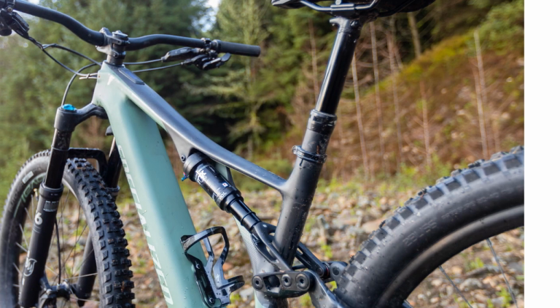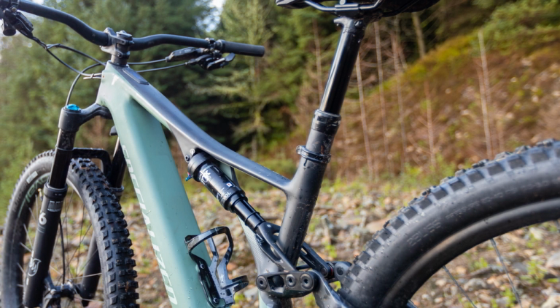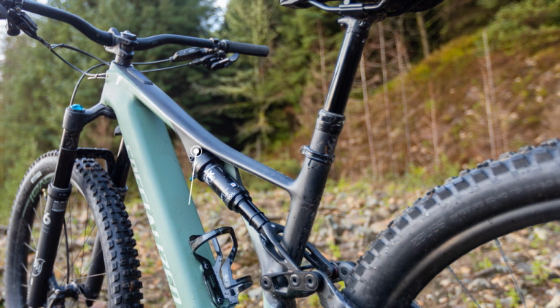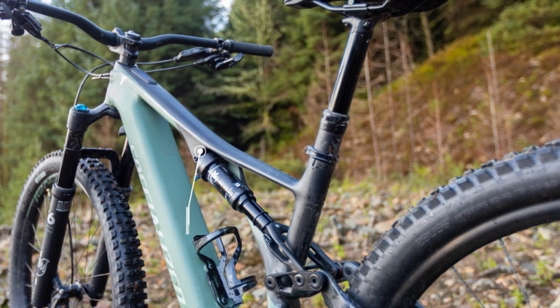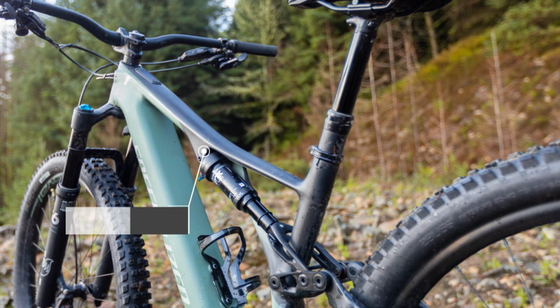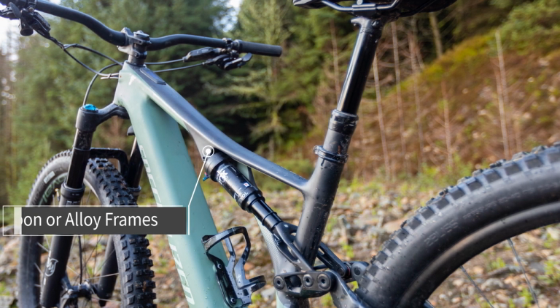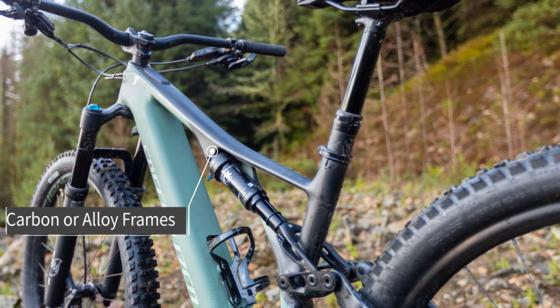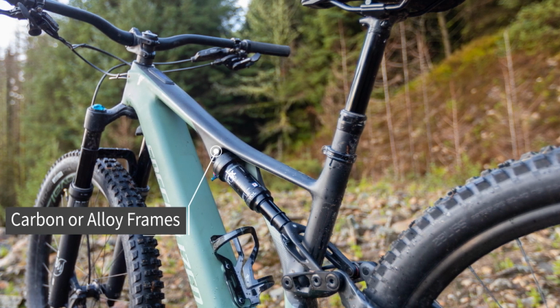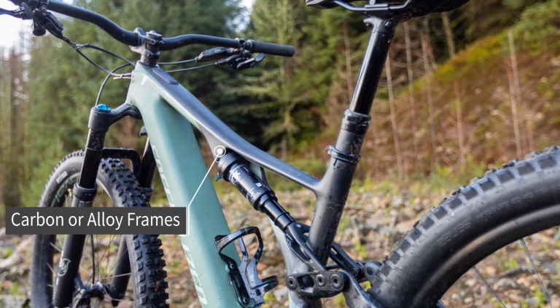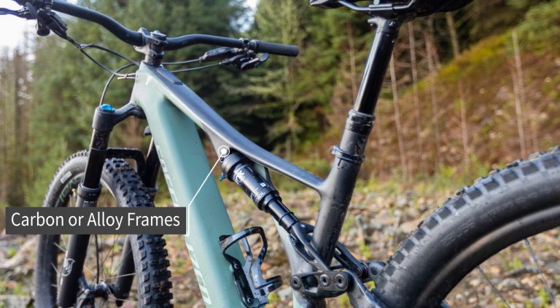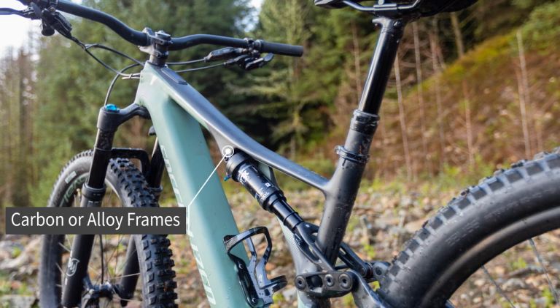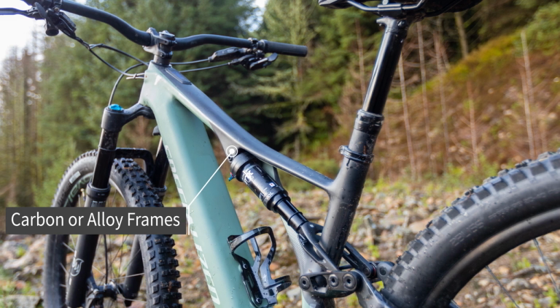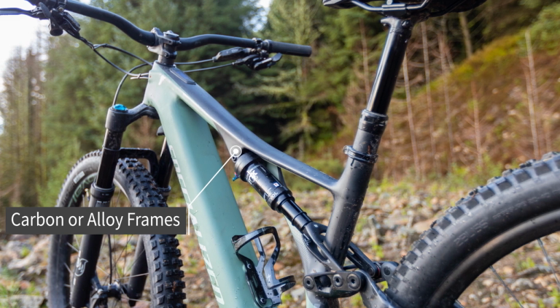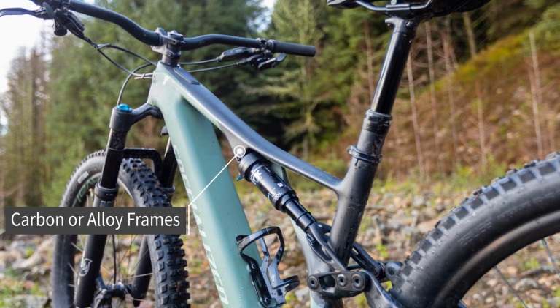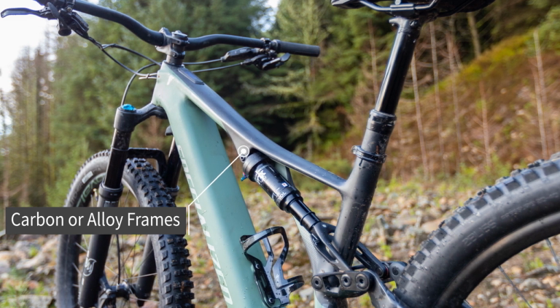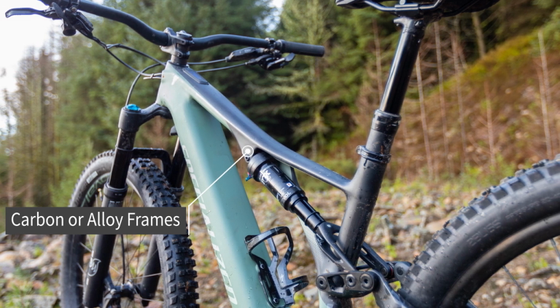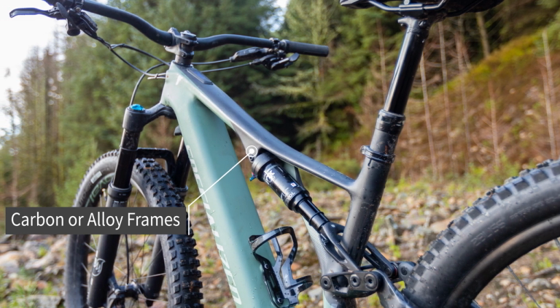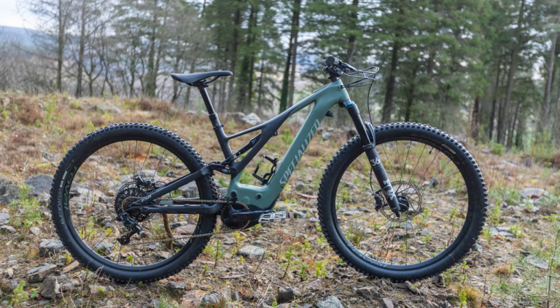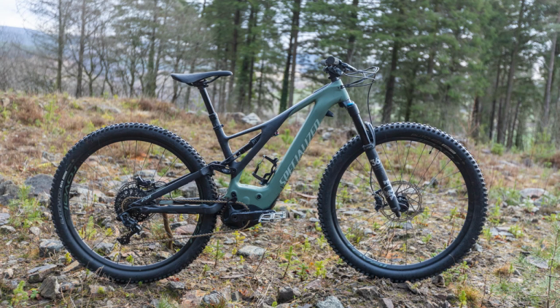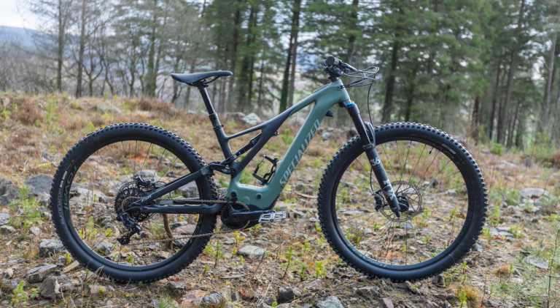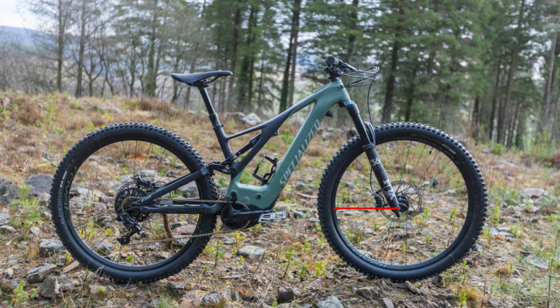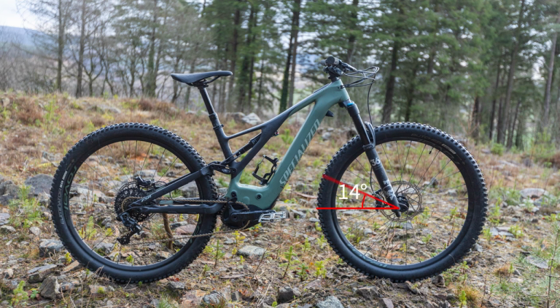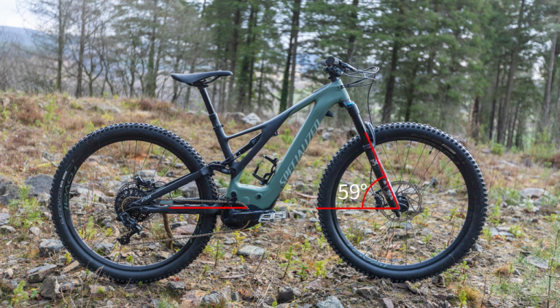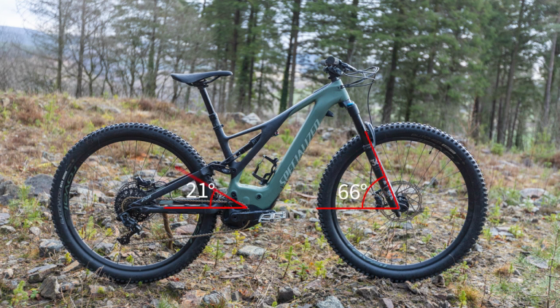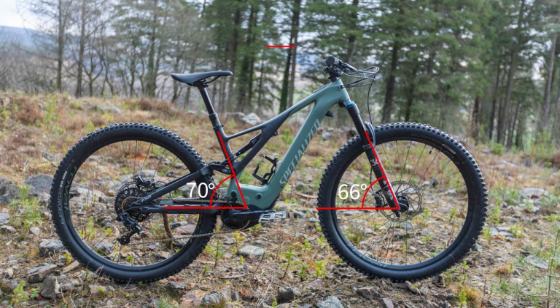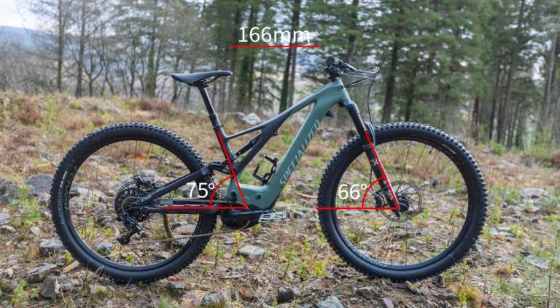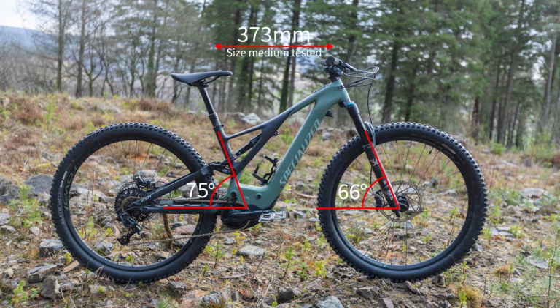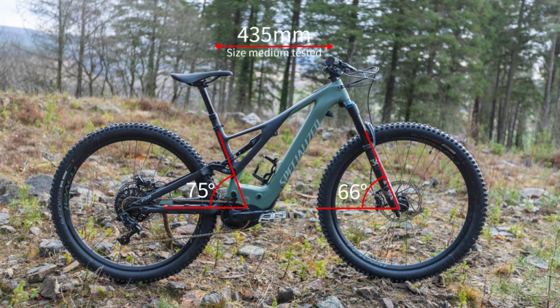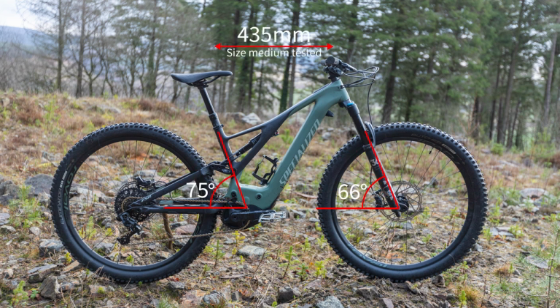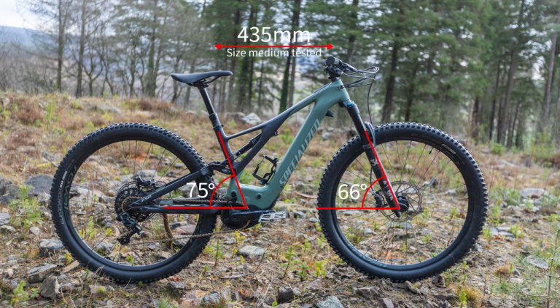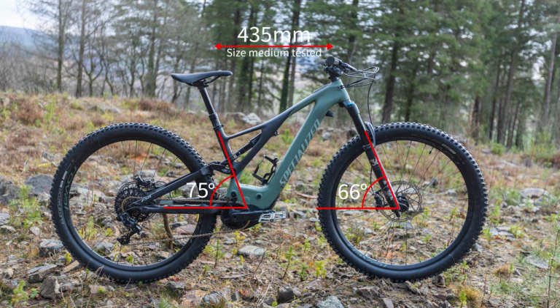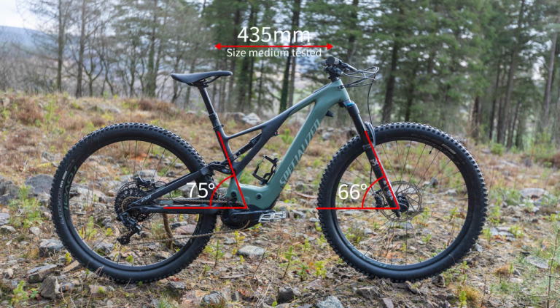There are carbon and alloy frame options available, both featuring the sidearm design that works so well on the Stumpjumper. The geometry is typical of a modern trail bike, which helps to give the Levo its confident ride feel.